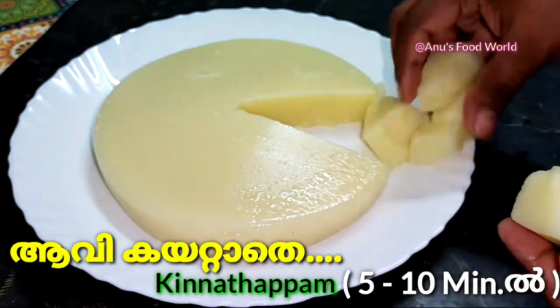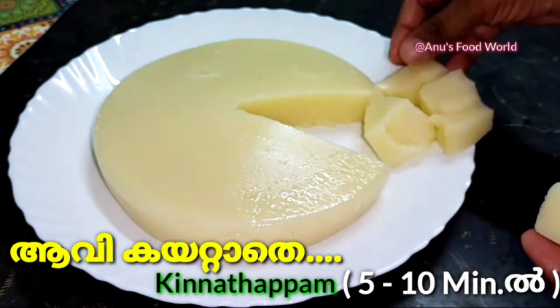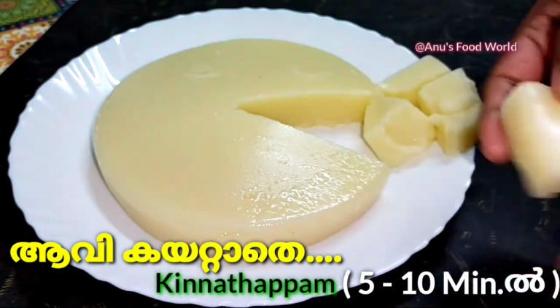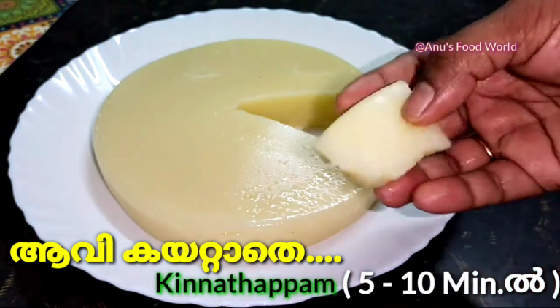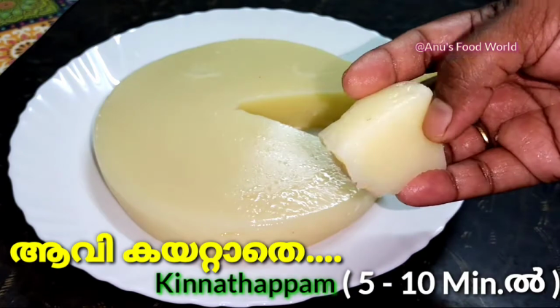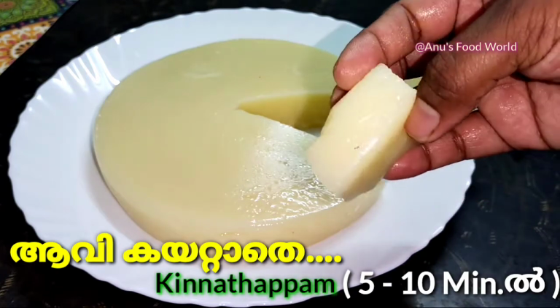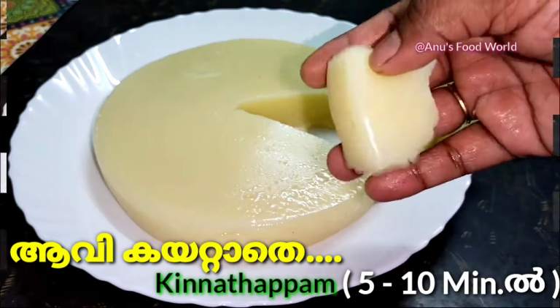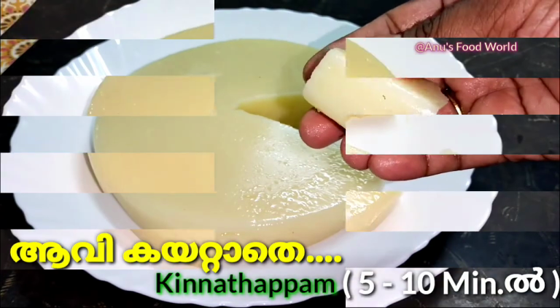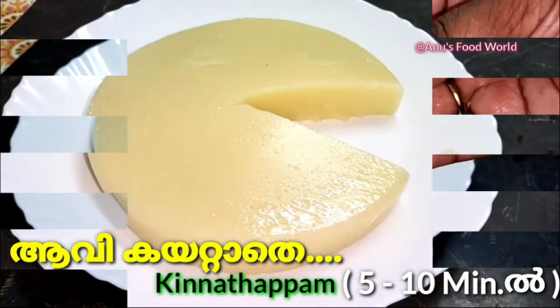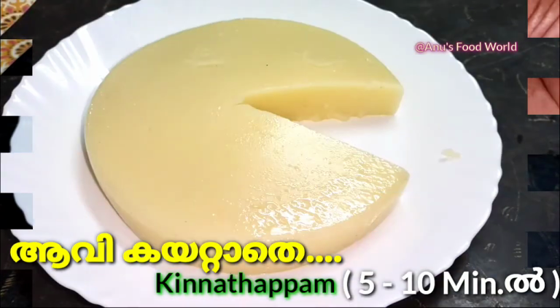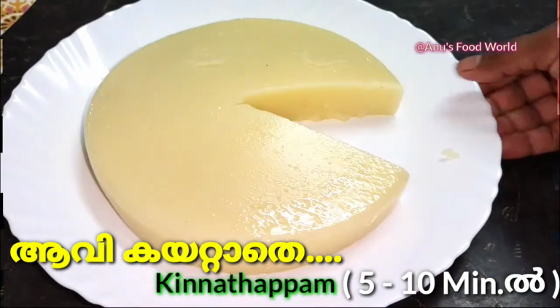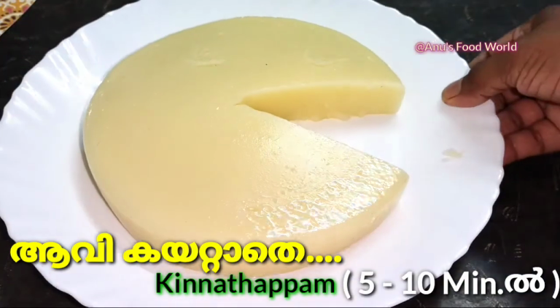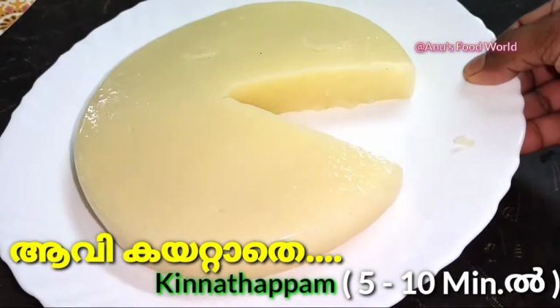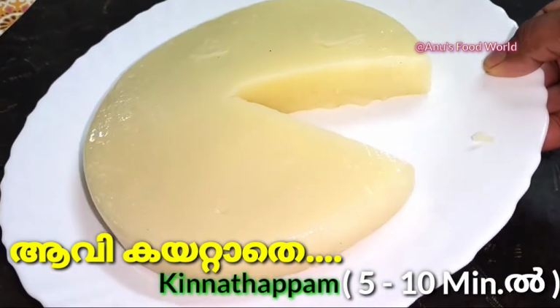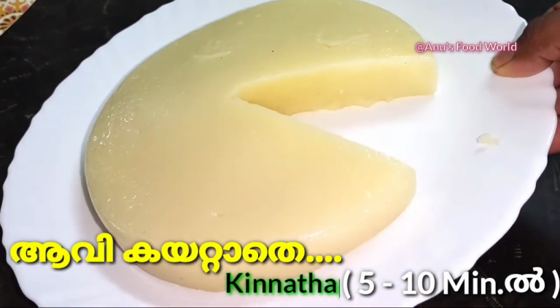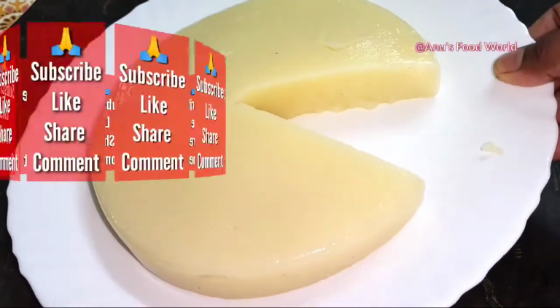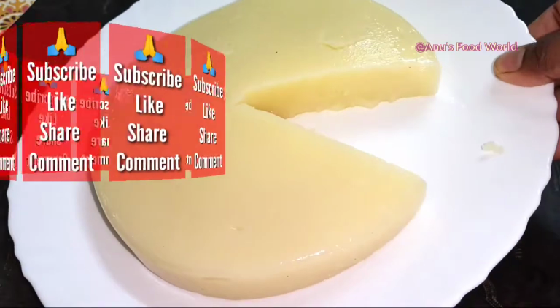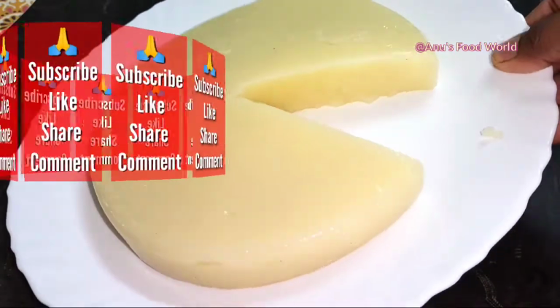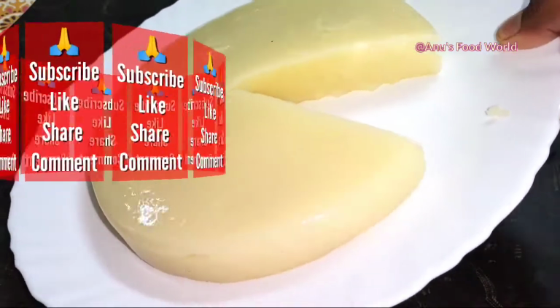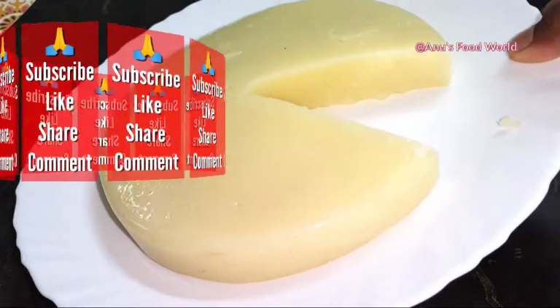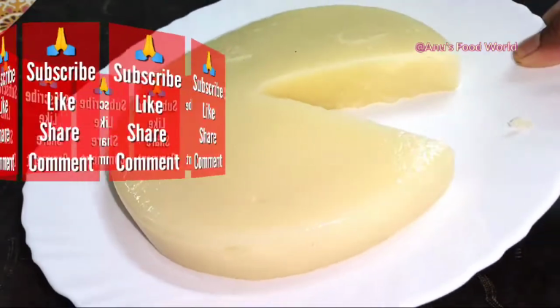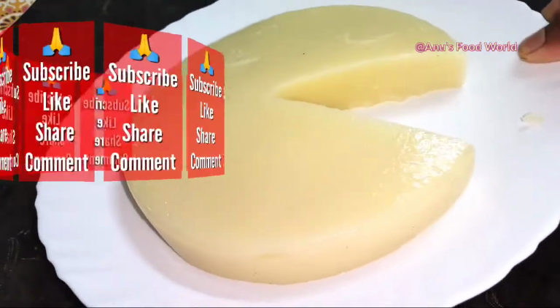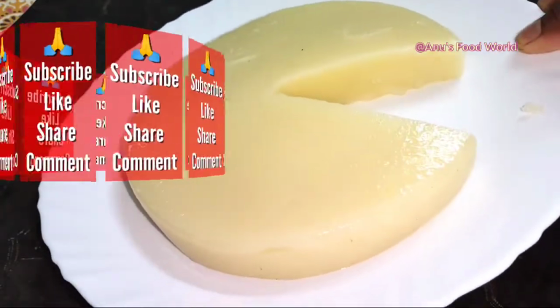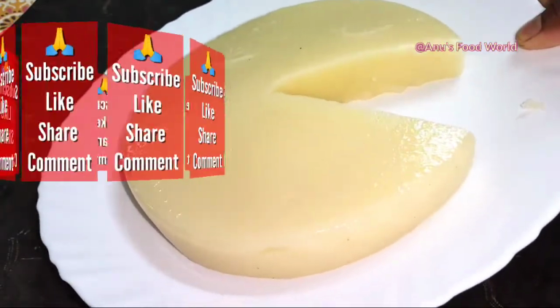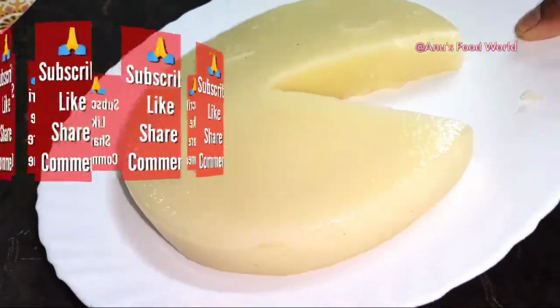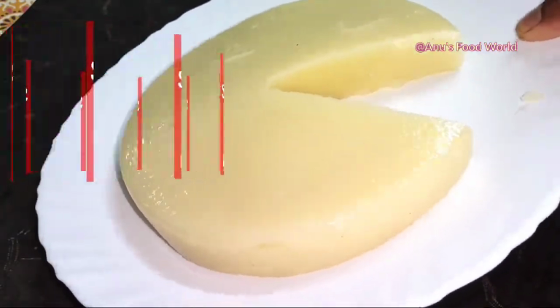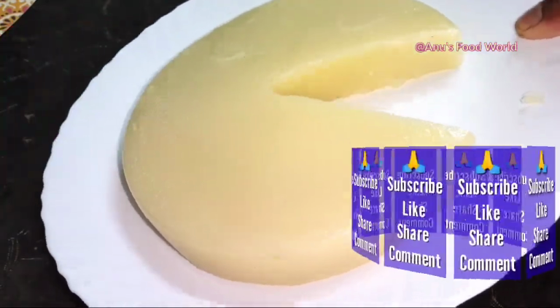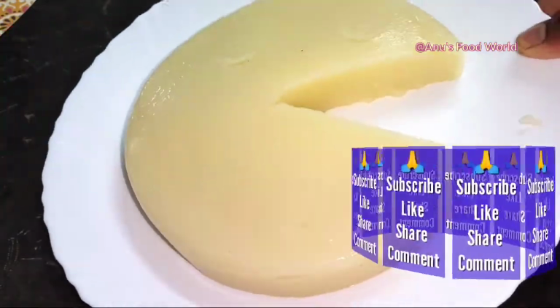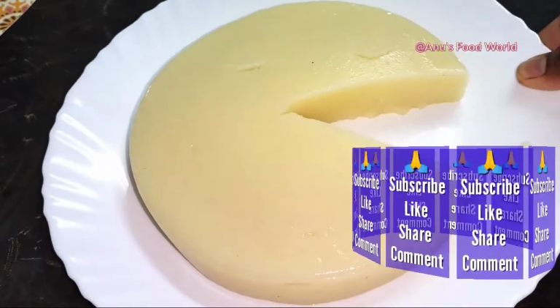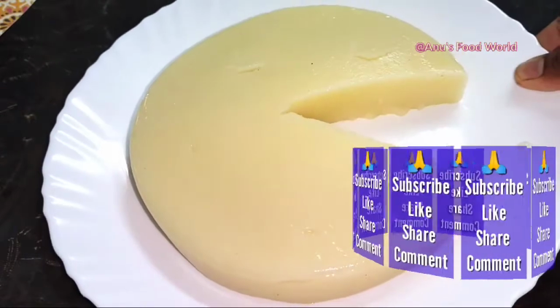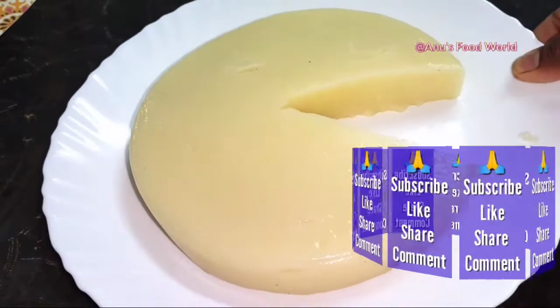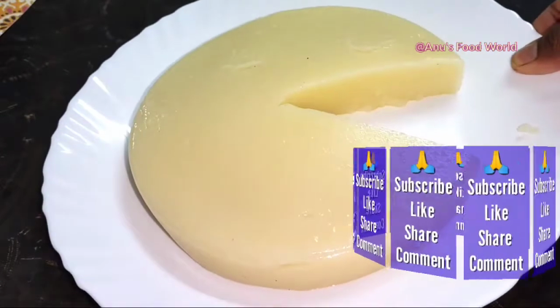There is a recipe for you. We are doing this recipe. Don't forget to subscribe to our channel.